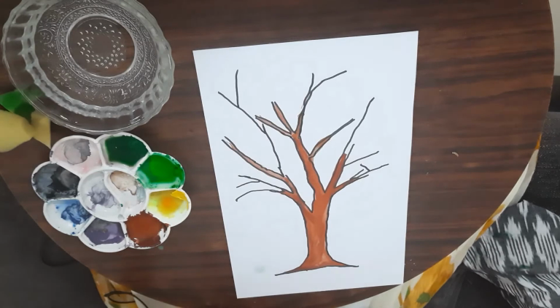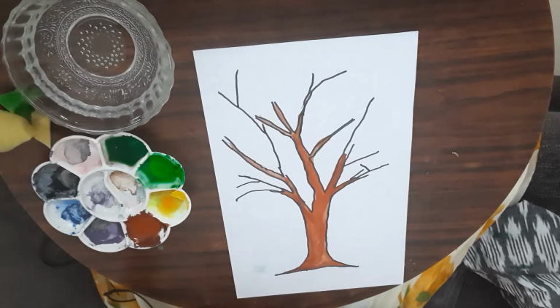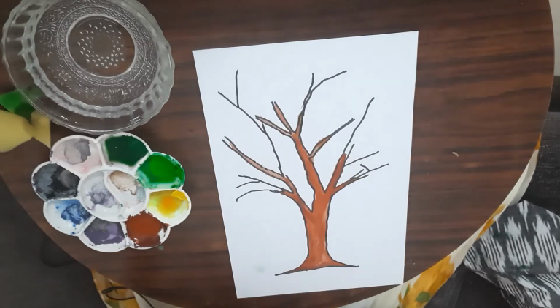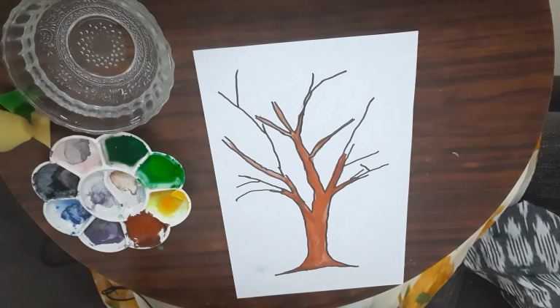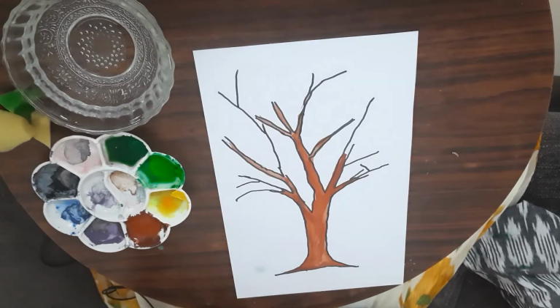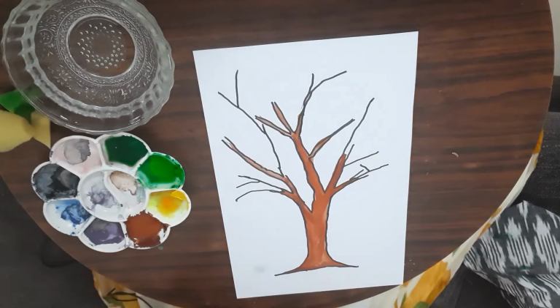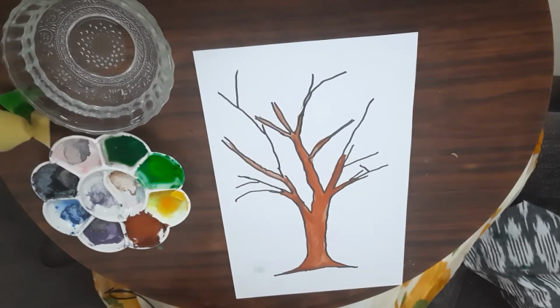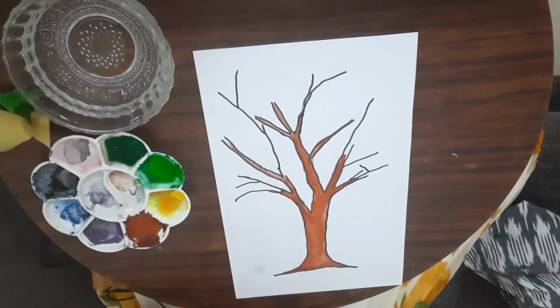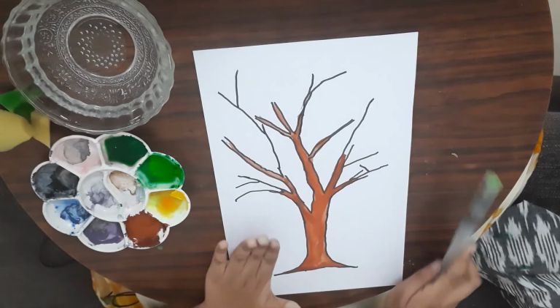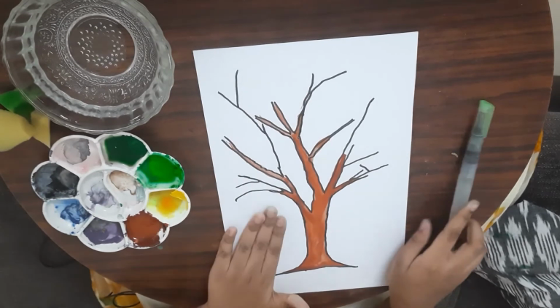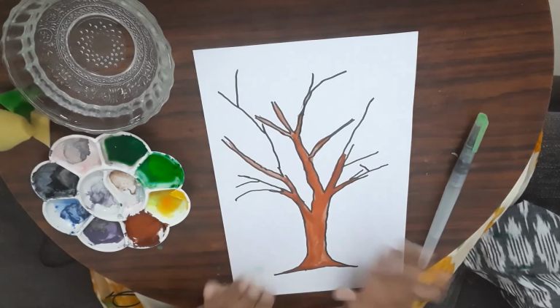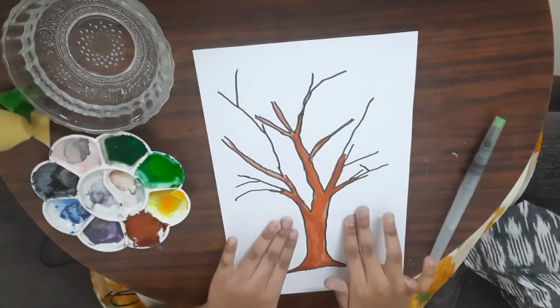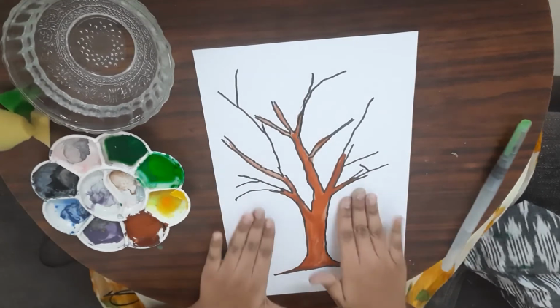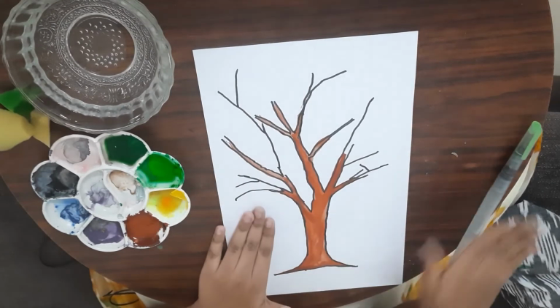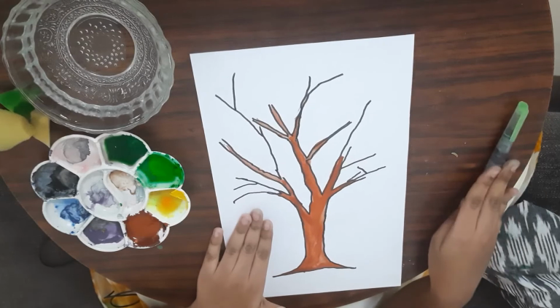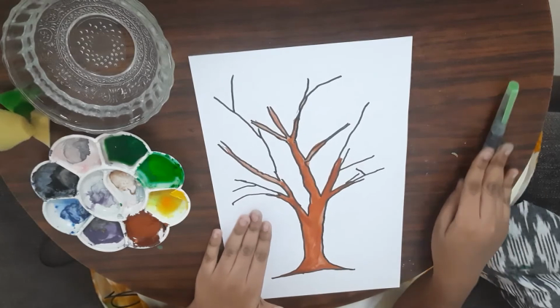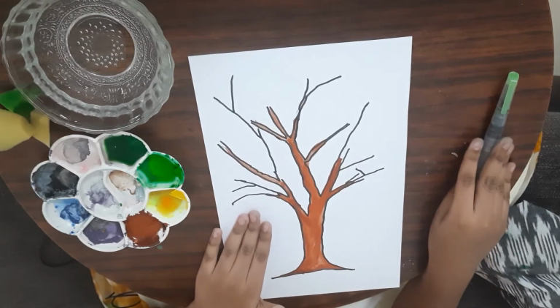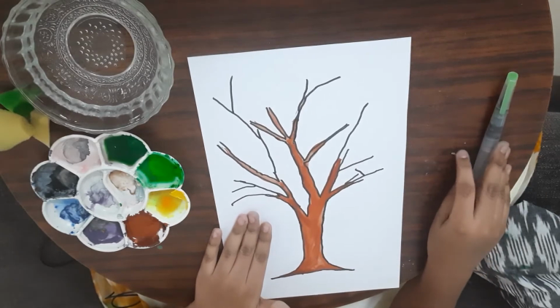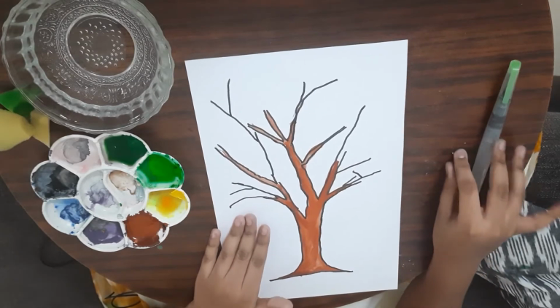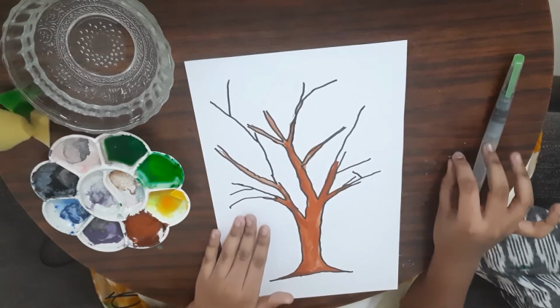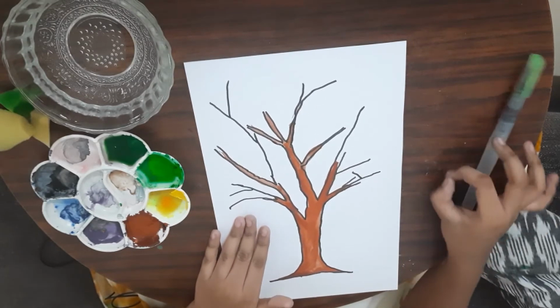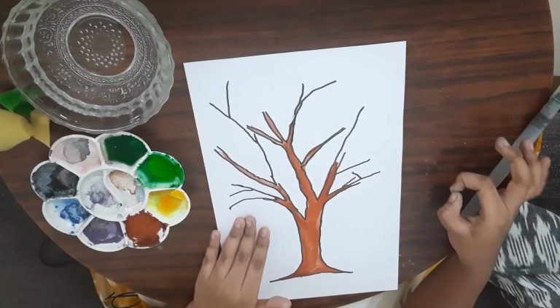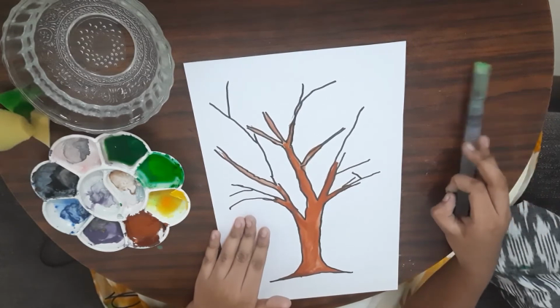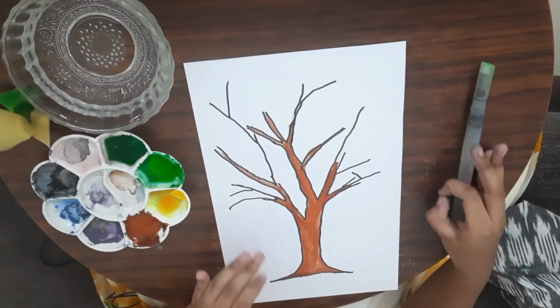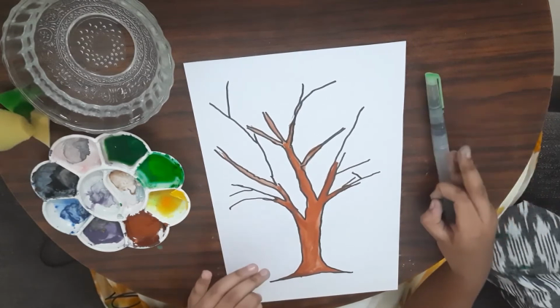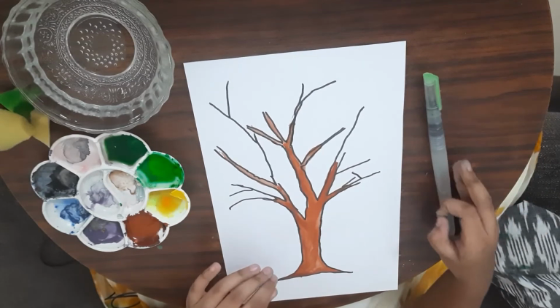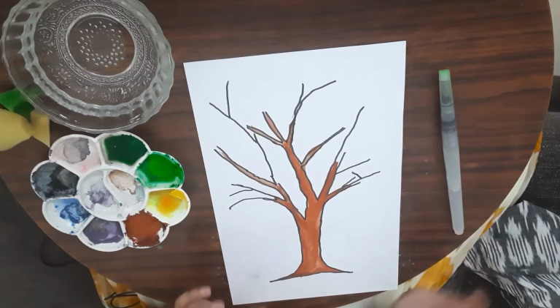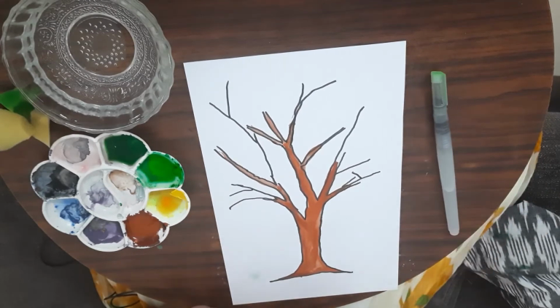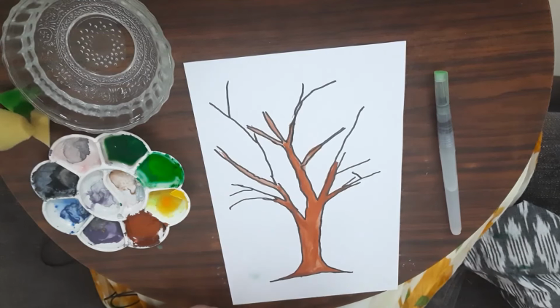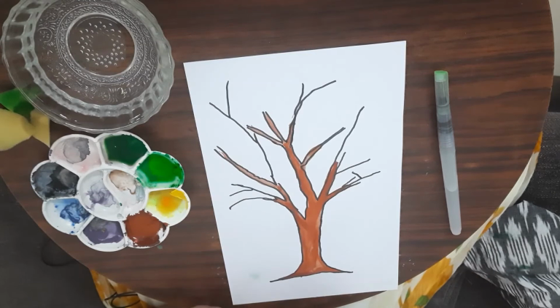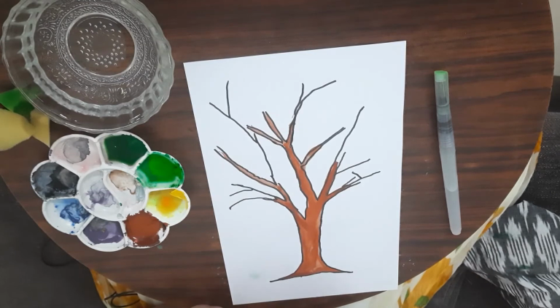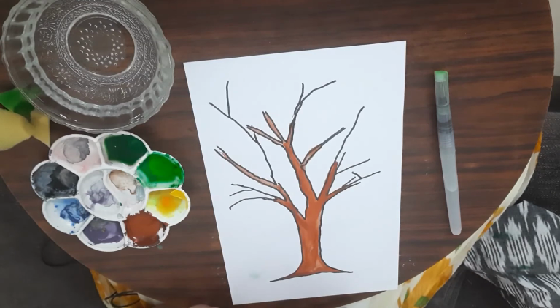So I am now done painting the trunk and the branches. We are going to let them dry, and after they dry we will move on to the grass and leaves.